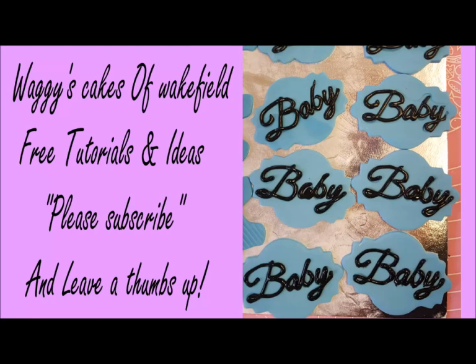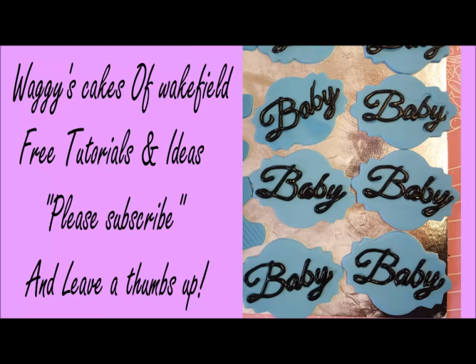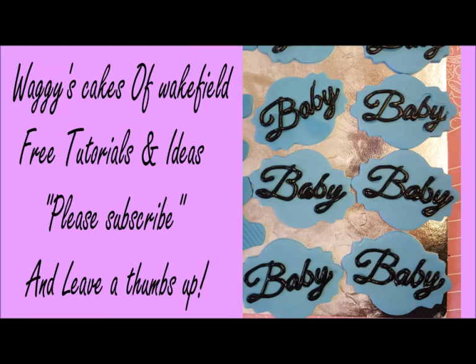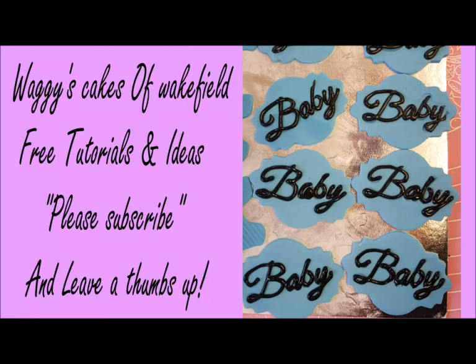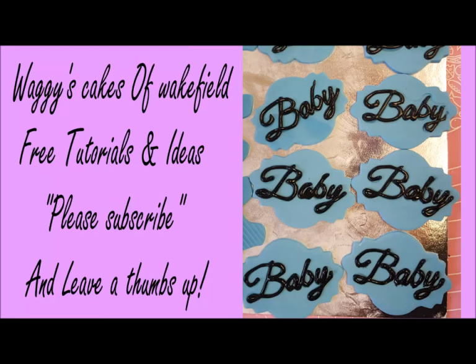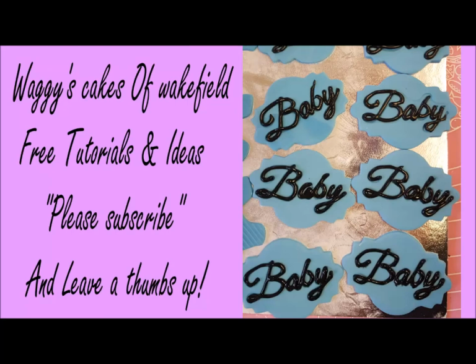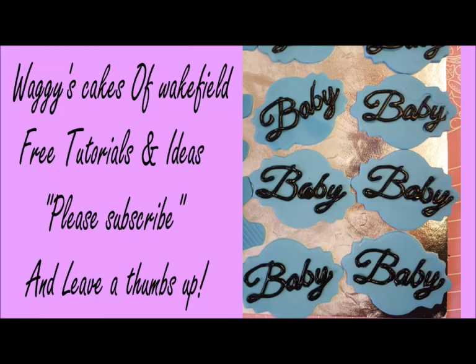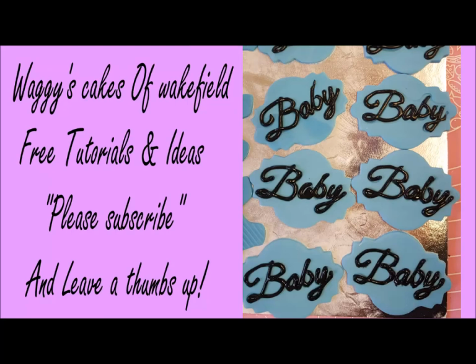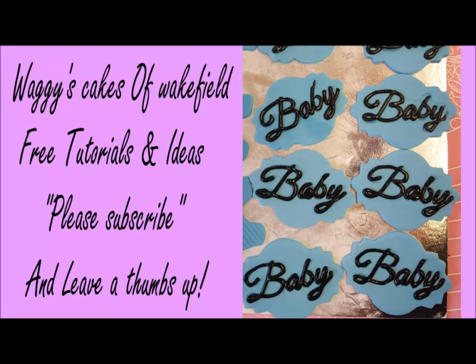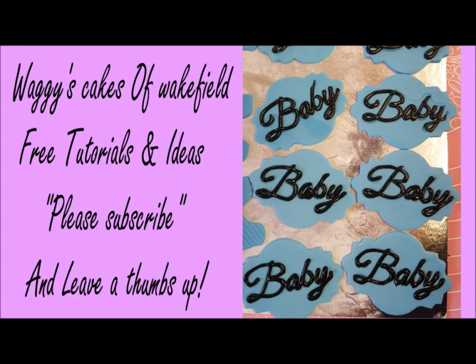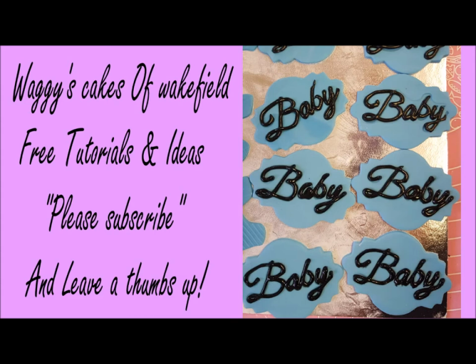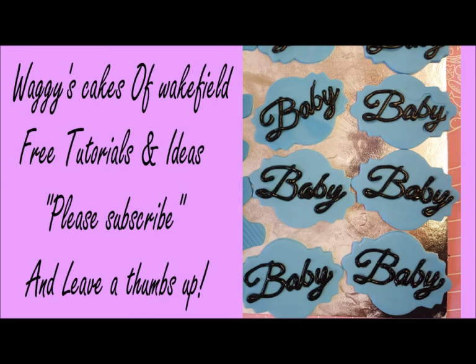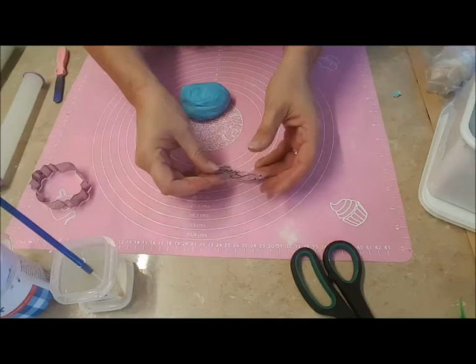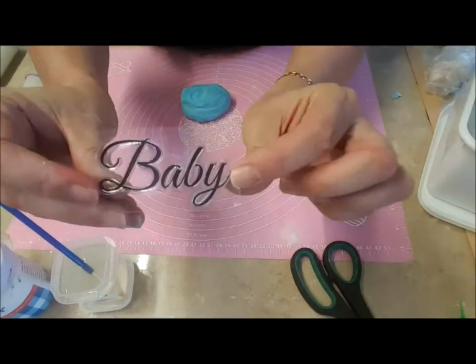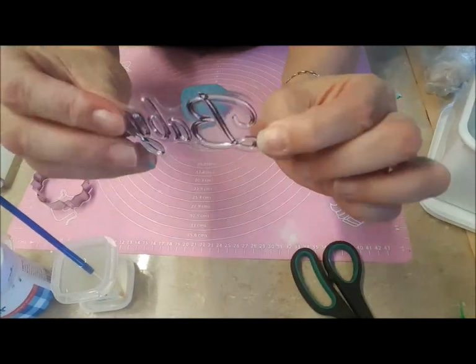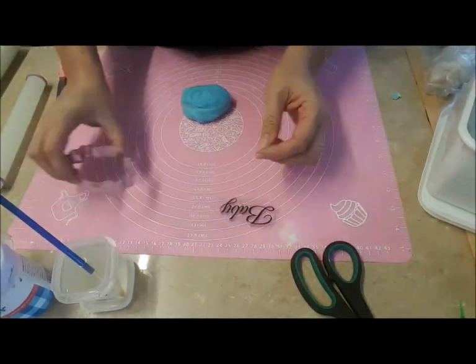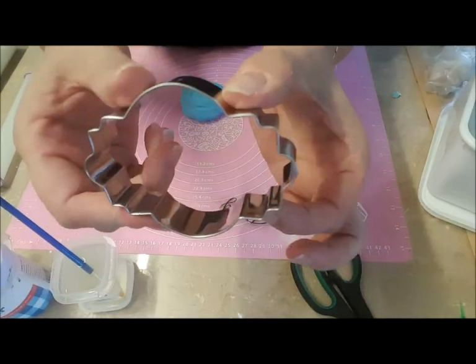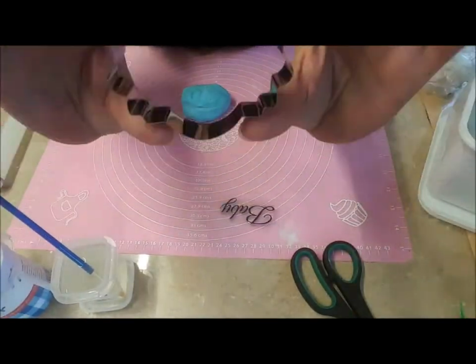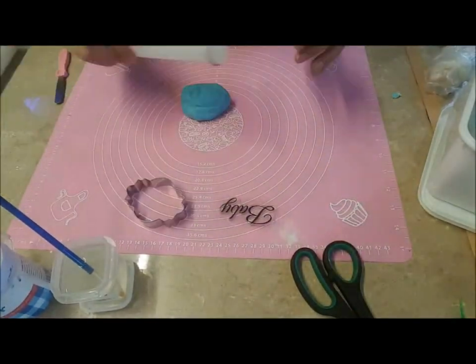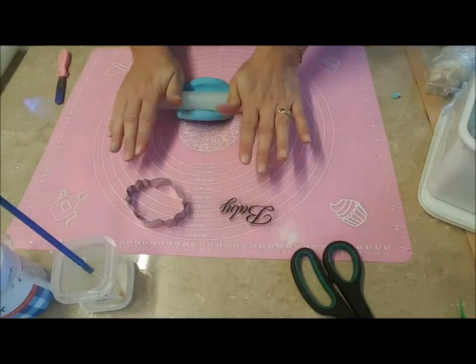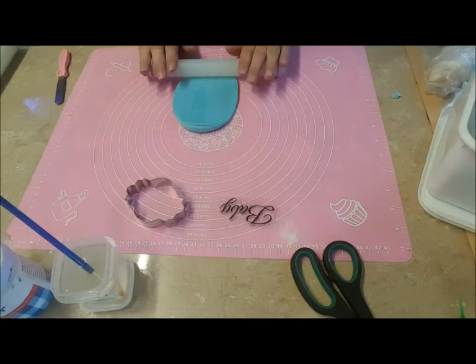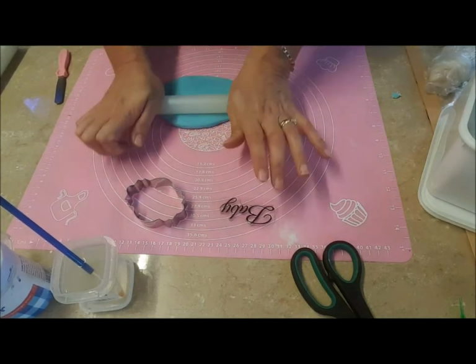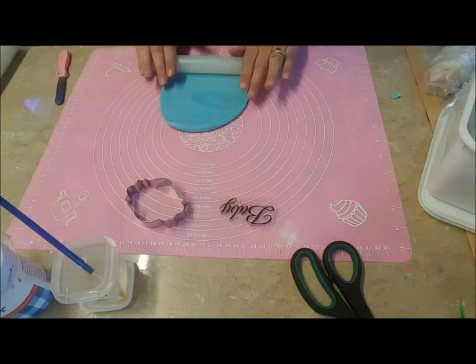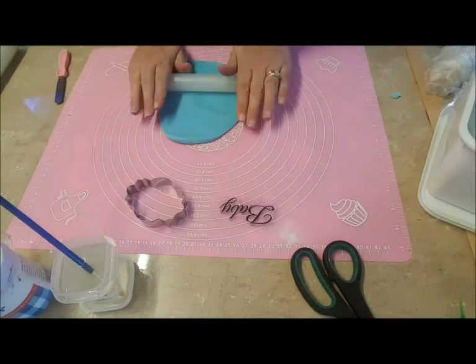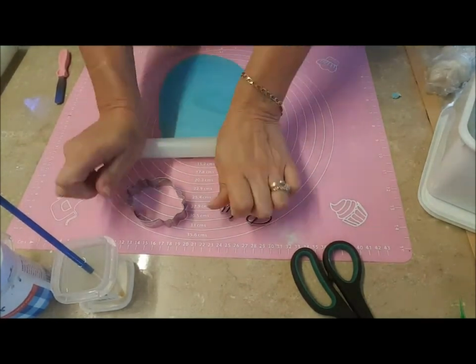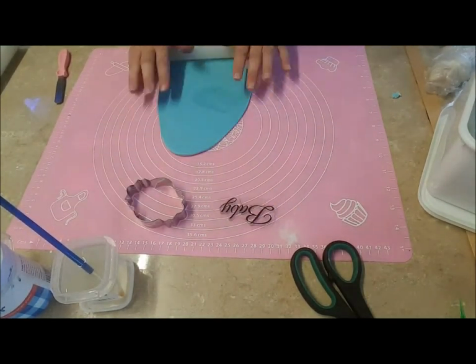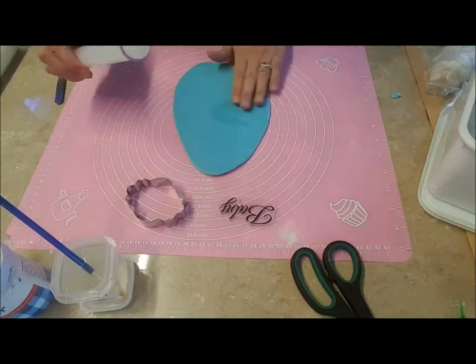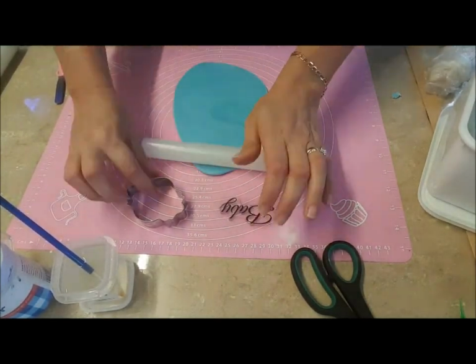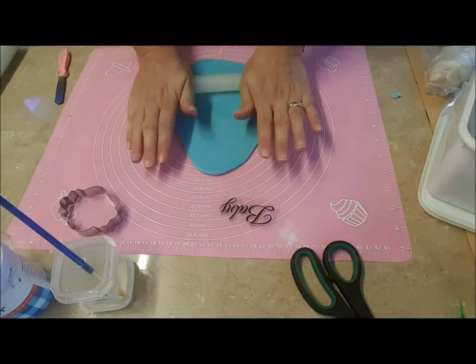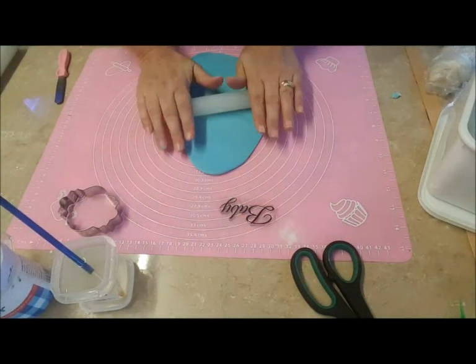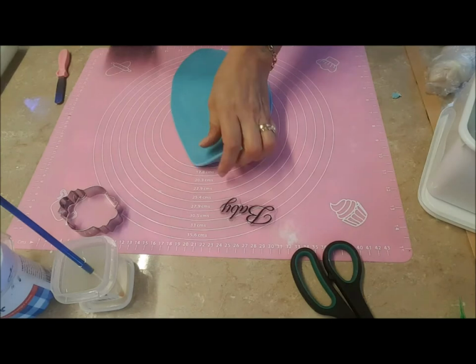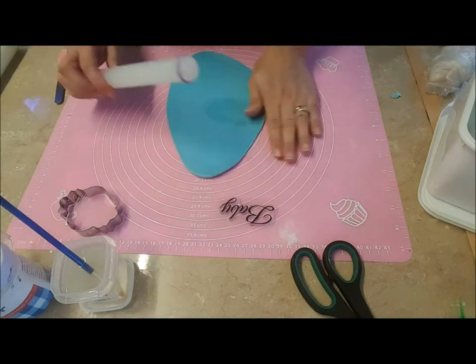Making baby plaque cupcake toppers. Here I've got a clear plastic stamp — you can get these from eBay — and the plaque I got in a set.